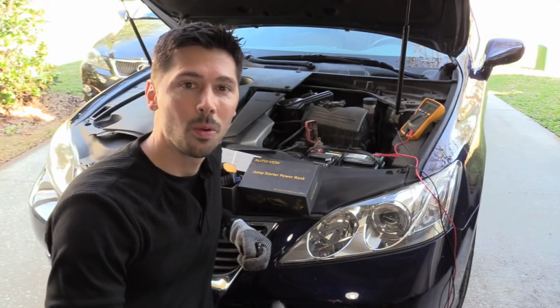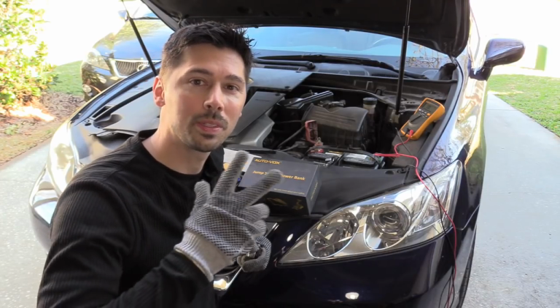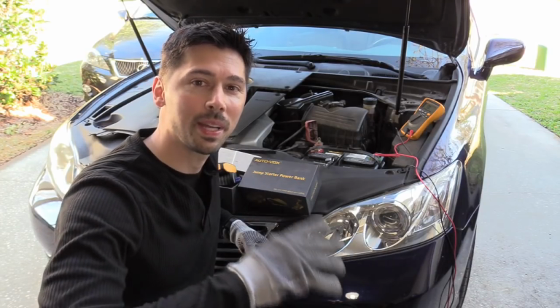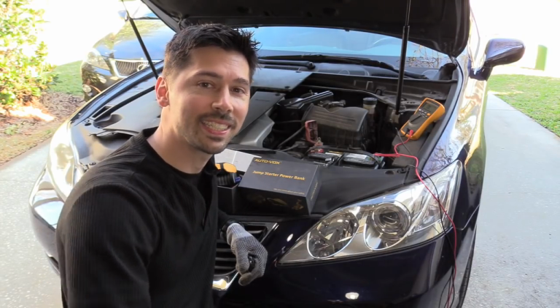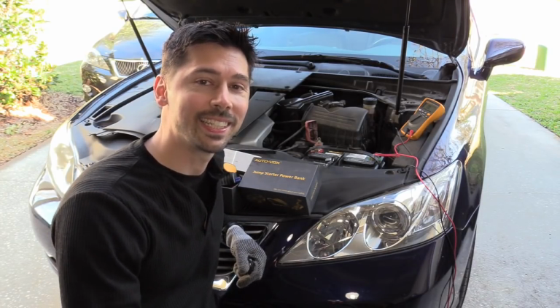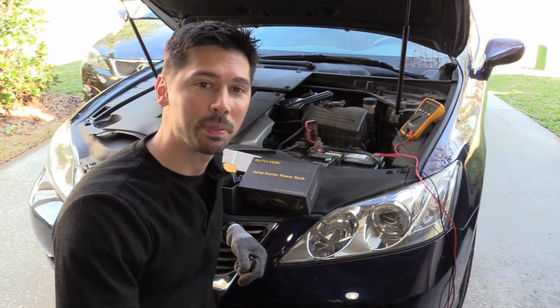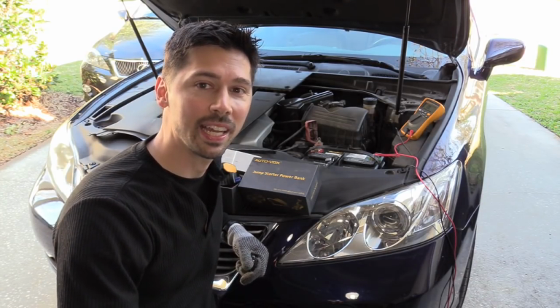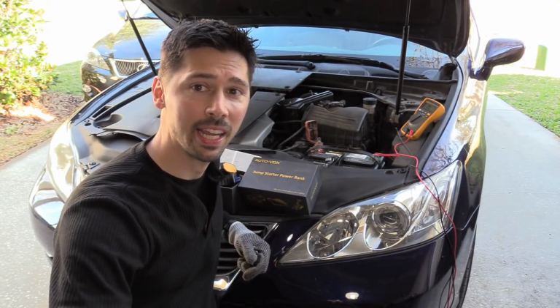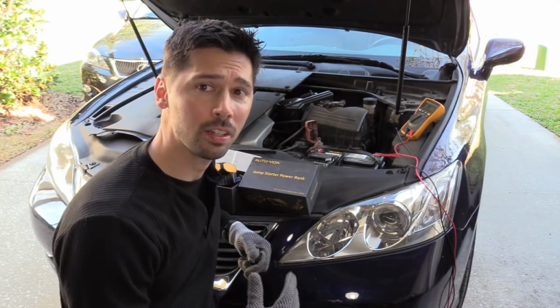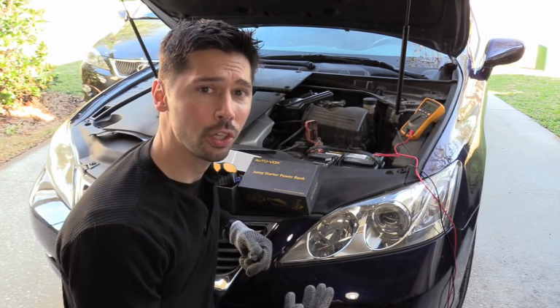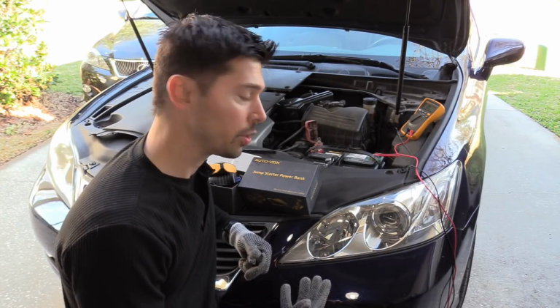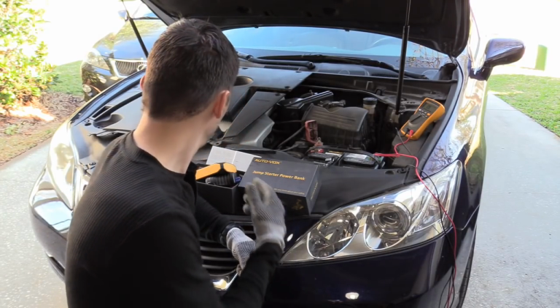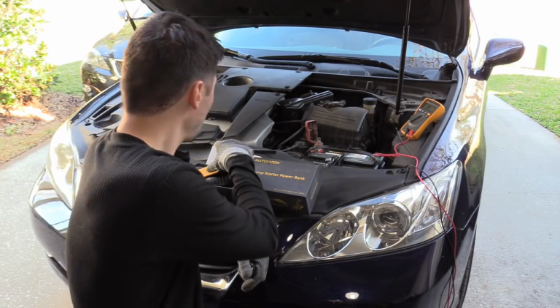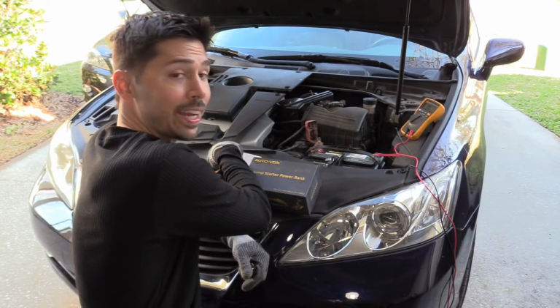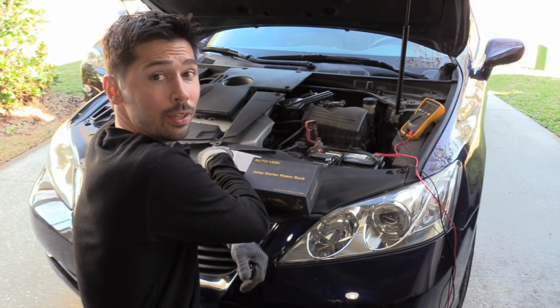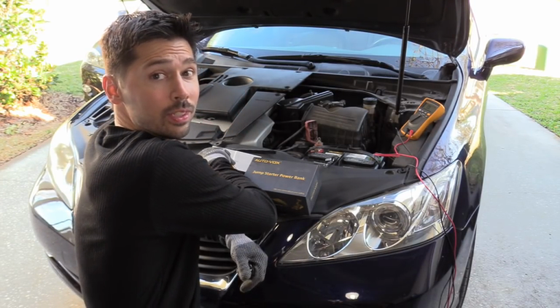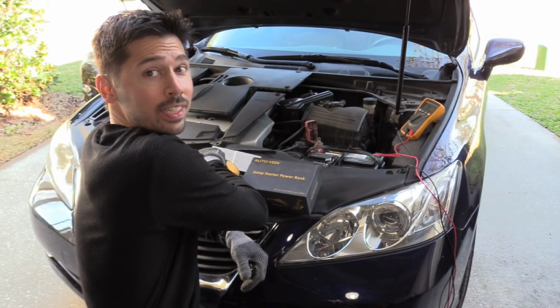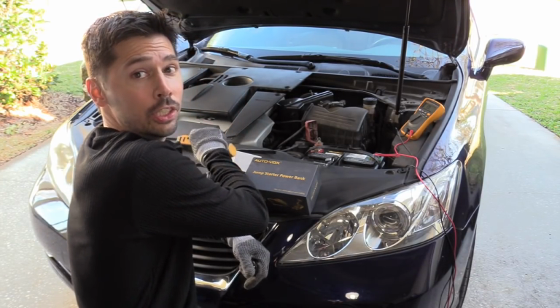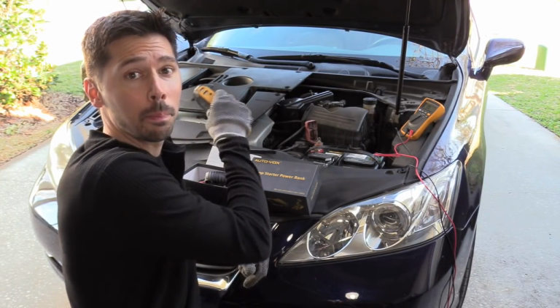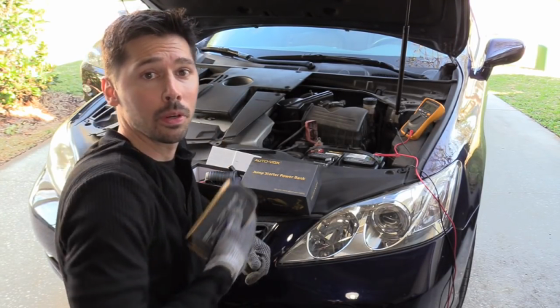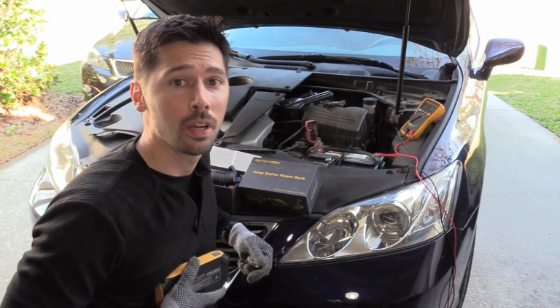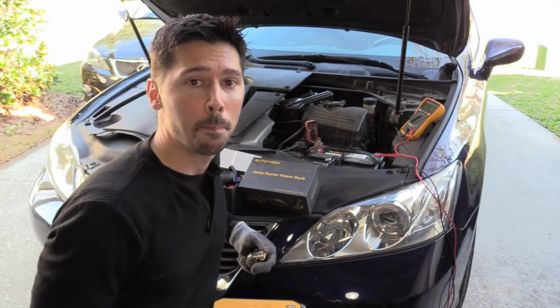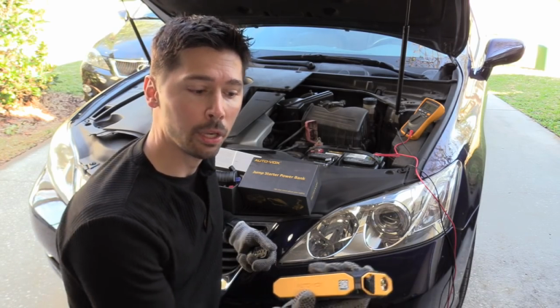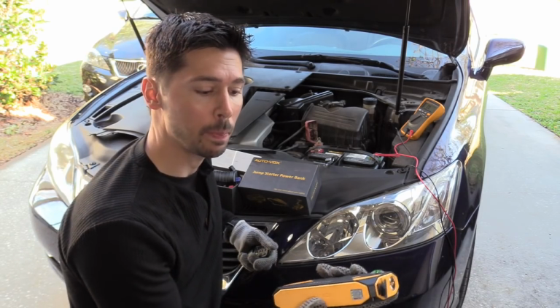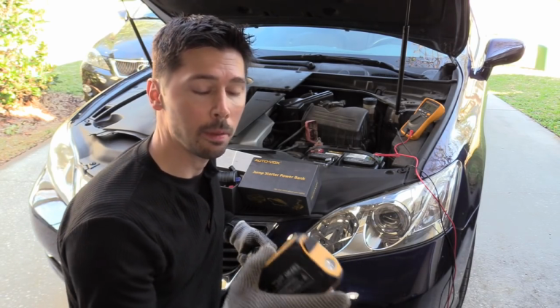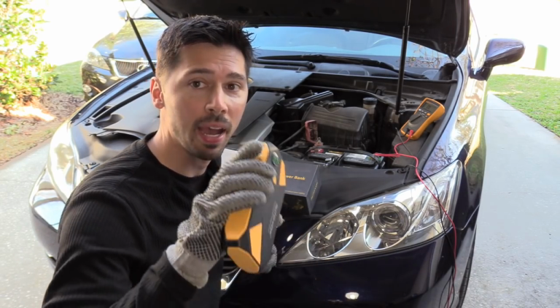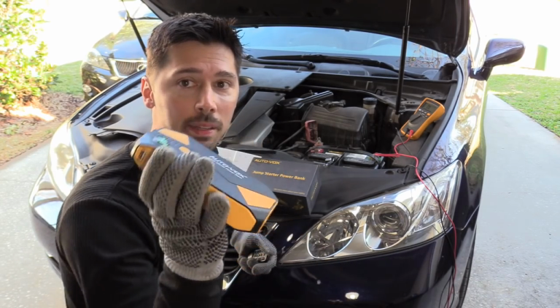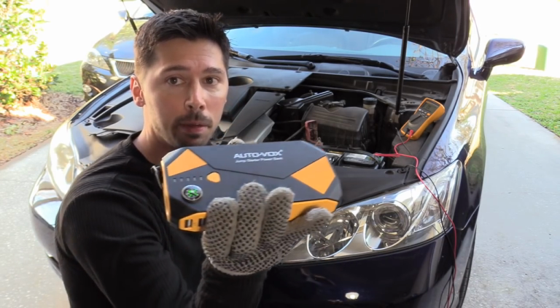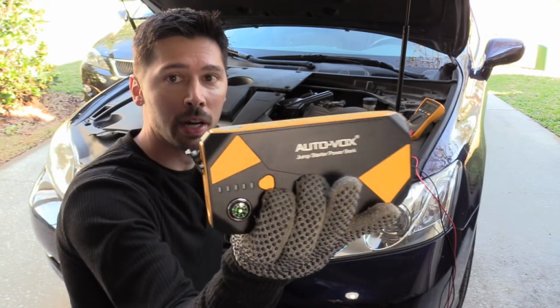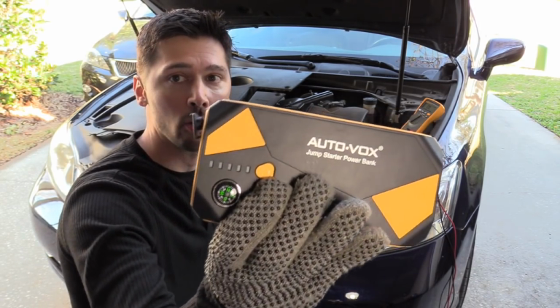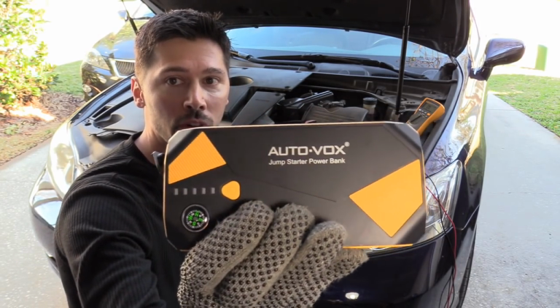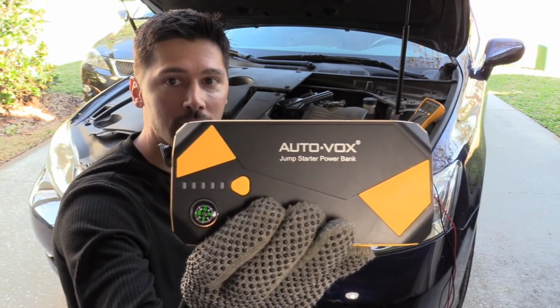What's up guys, this is Tampa Tech, and I'm going to show you how to use this jumper battery bank pack made by Otovox.